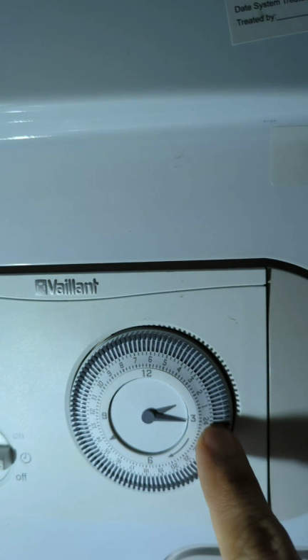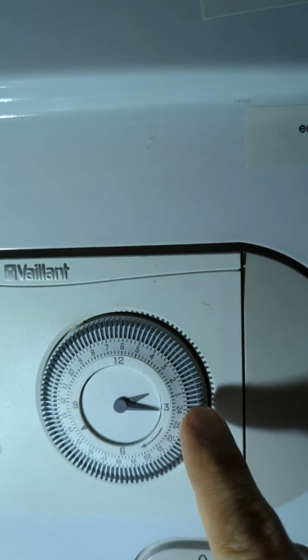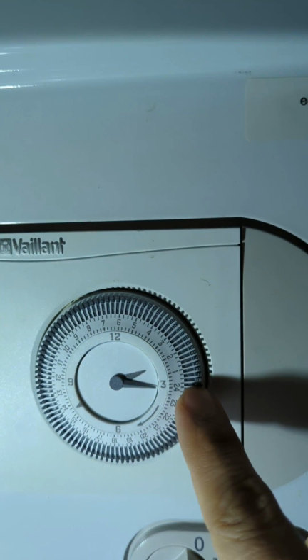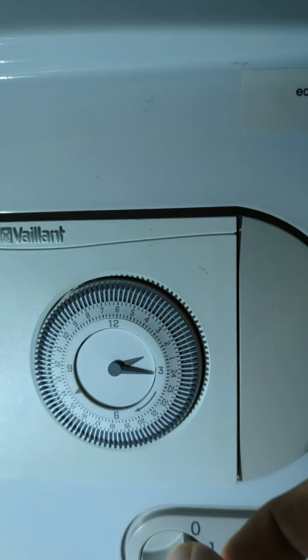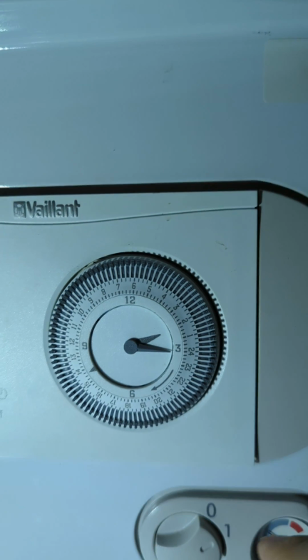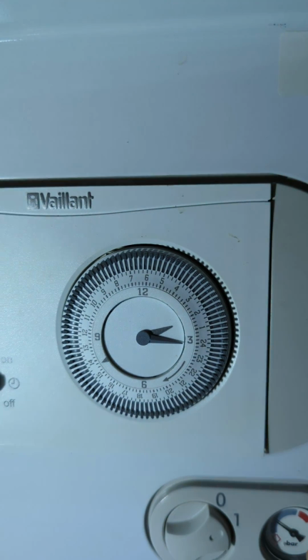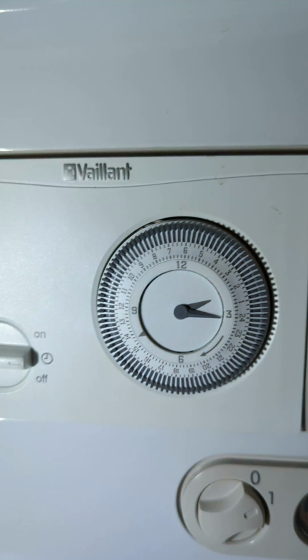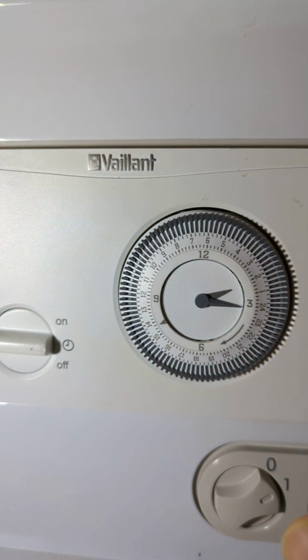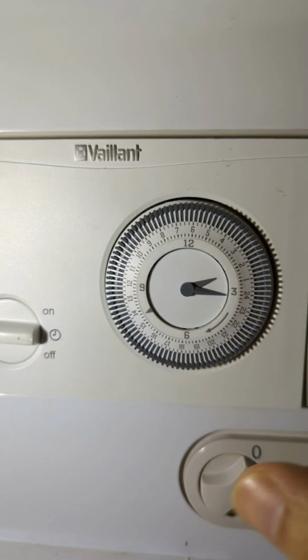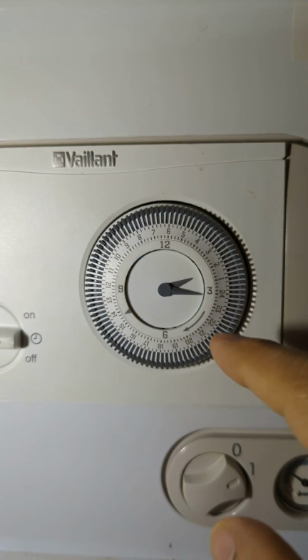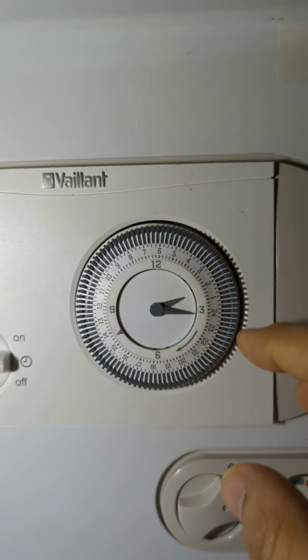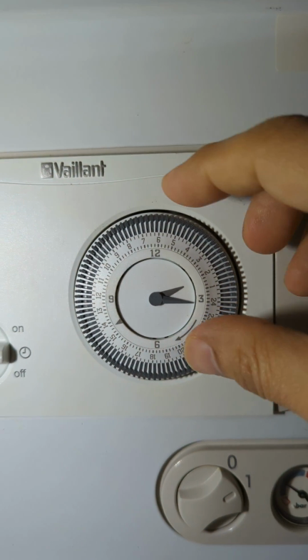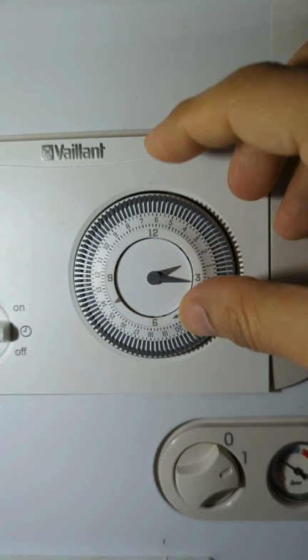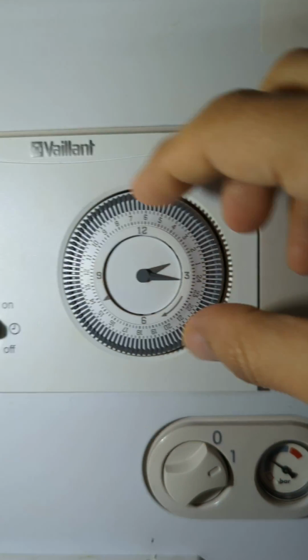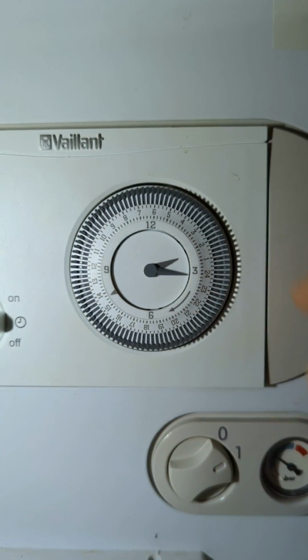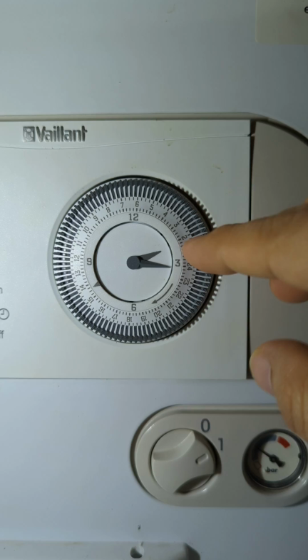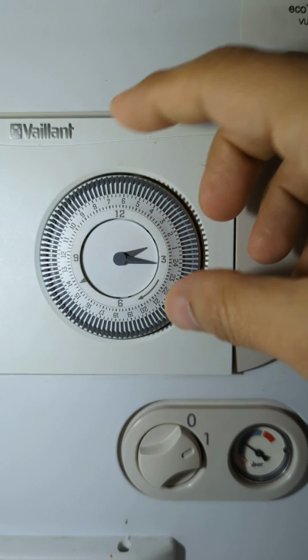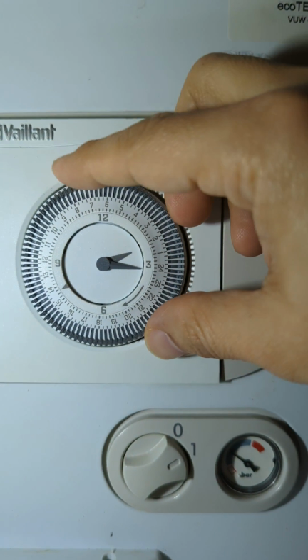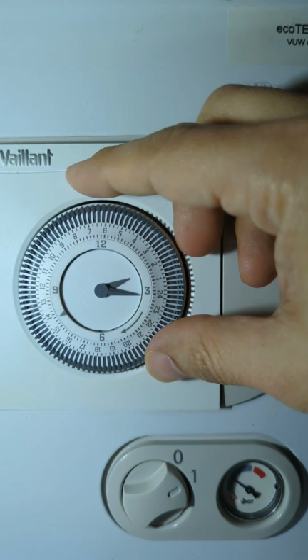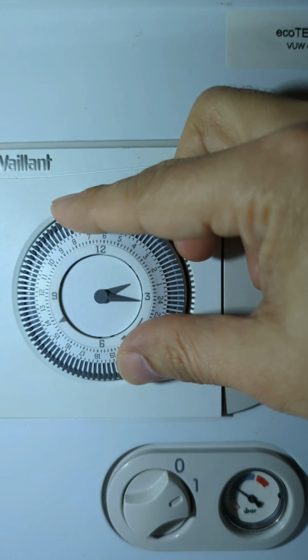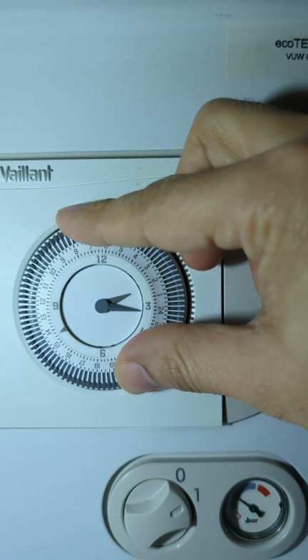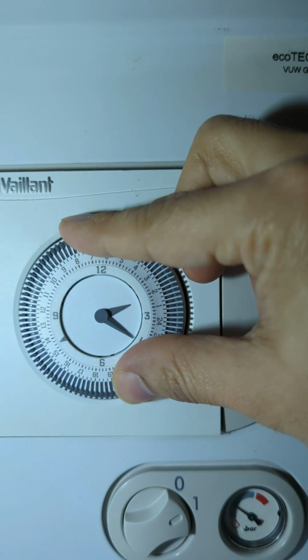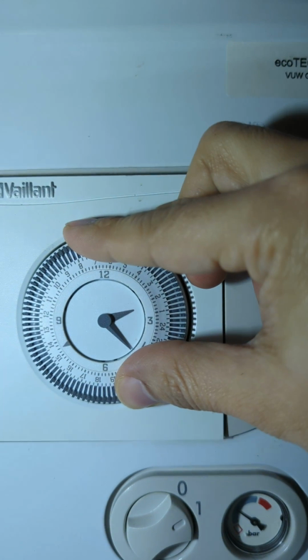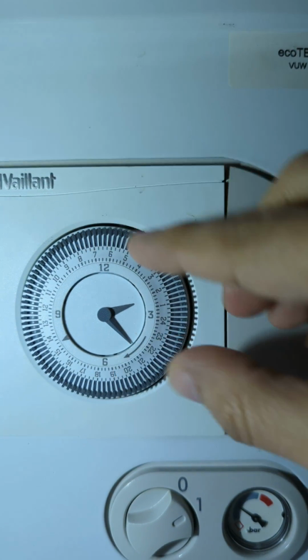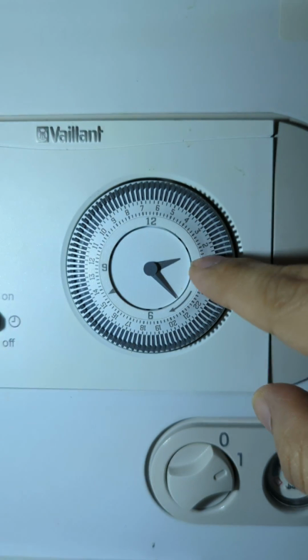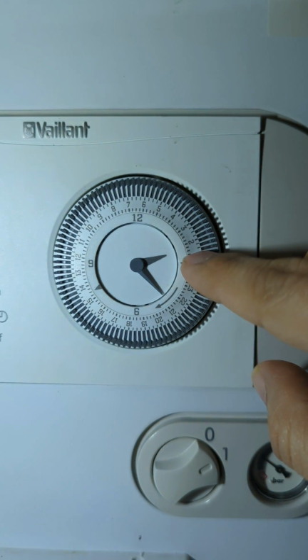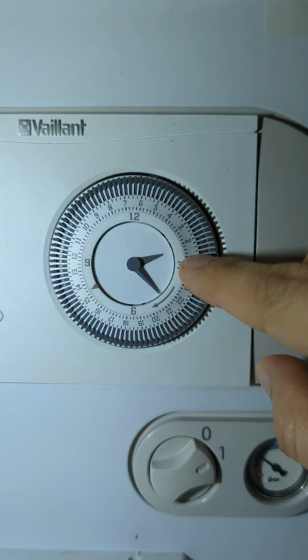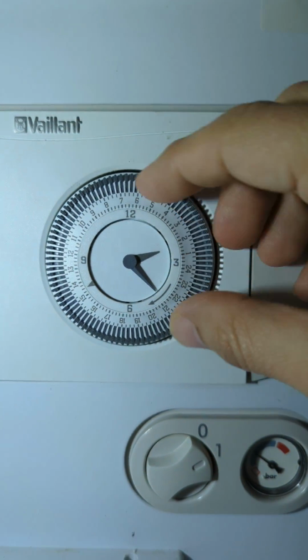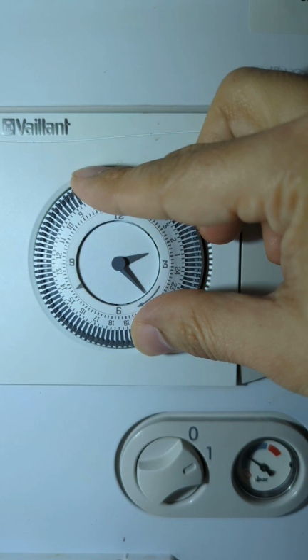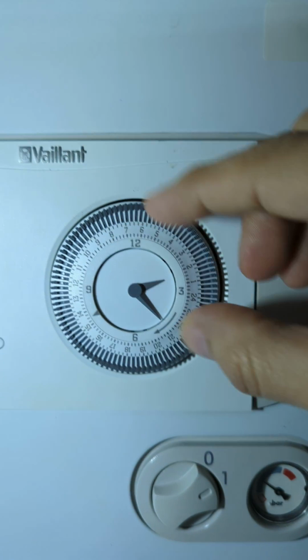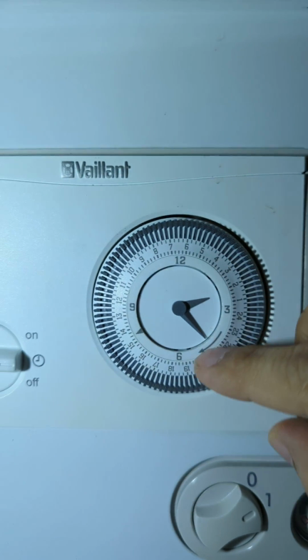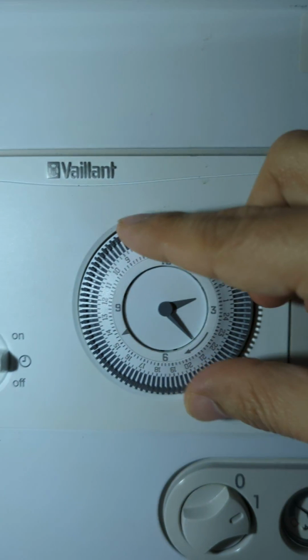It's a 24-hour anti-clockwise dial. When you adjust it, it always goes clockwise. Currently it's at 2:20 and we need to get it to 2:30 — so that's perfect, it's now on 2:30.